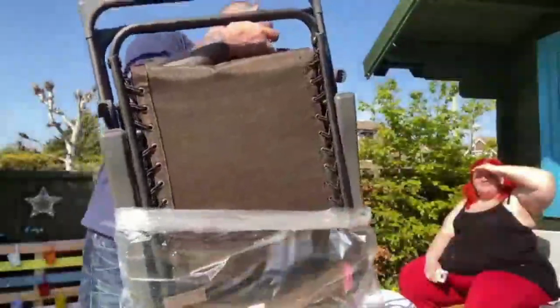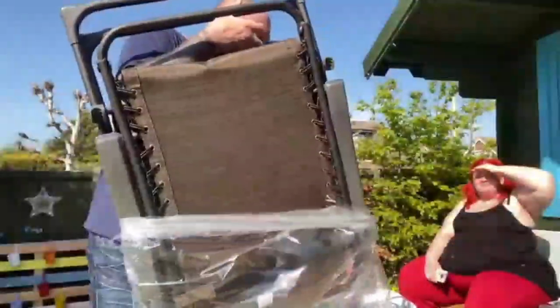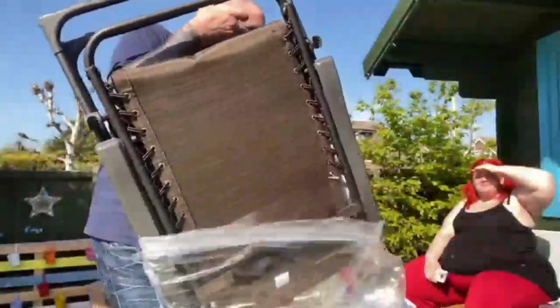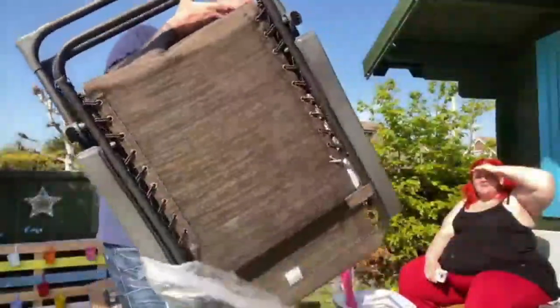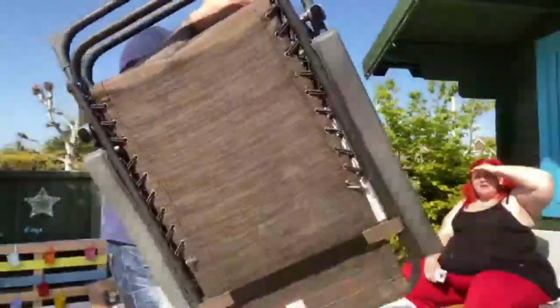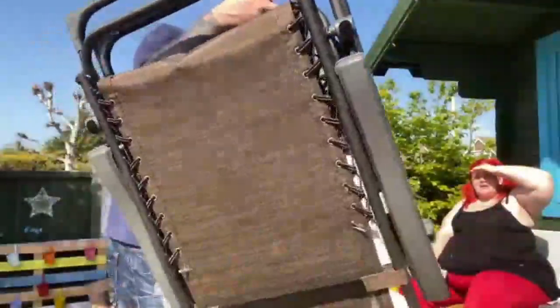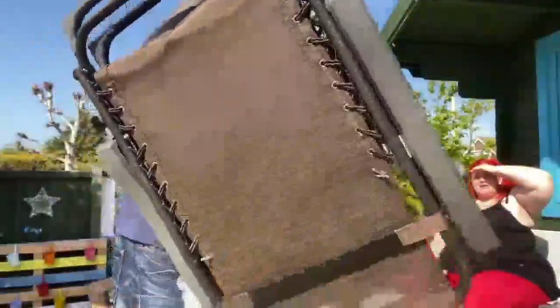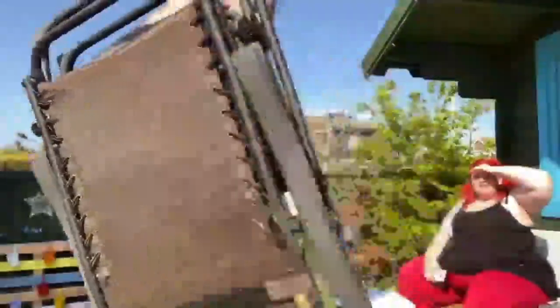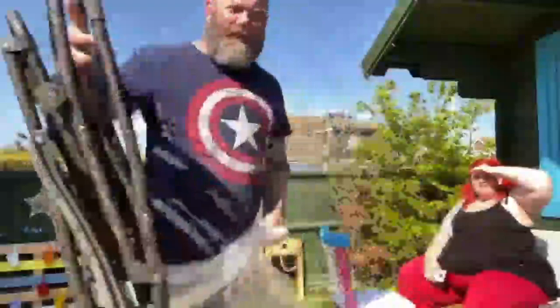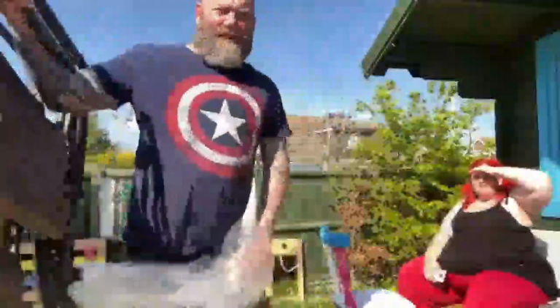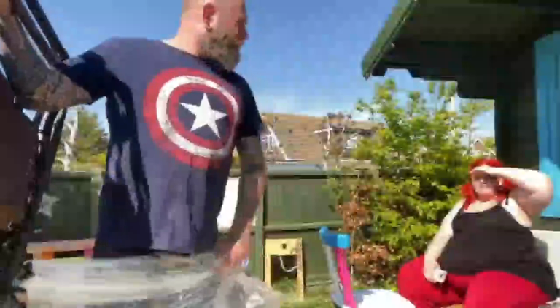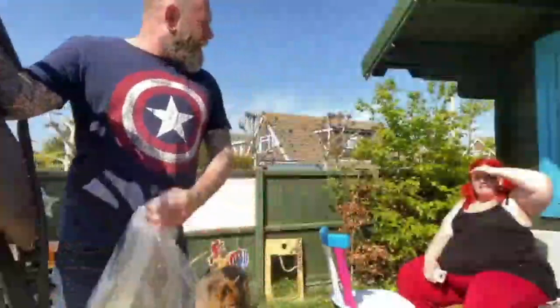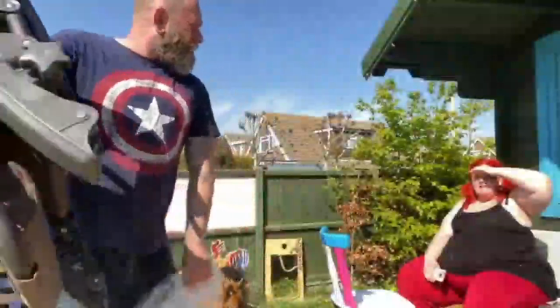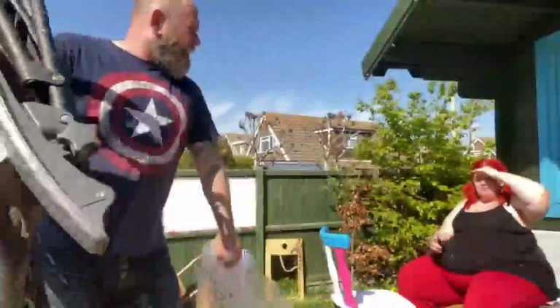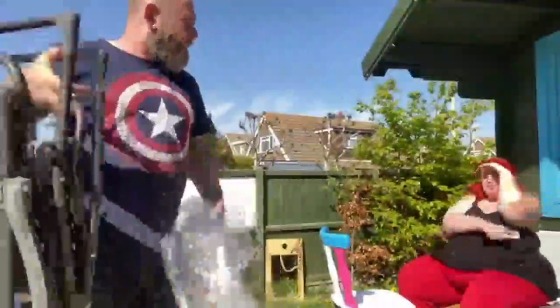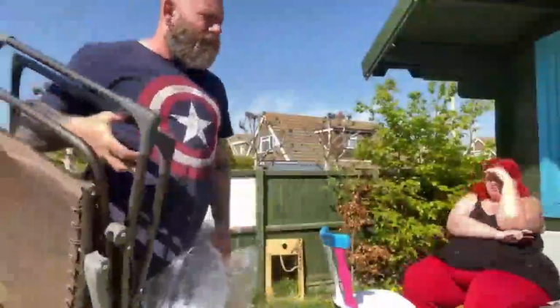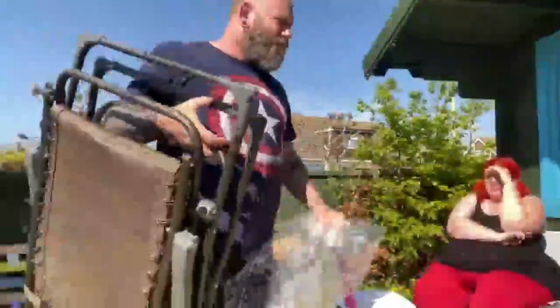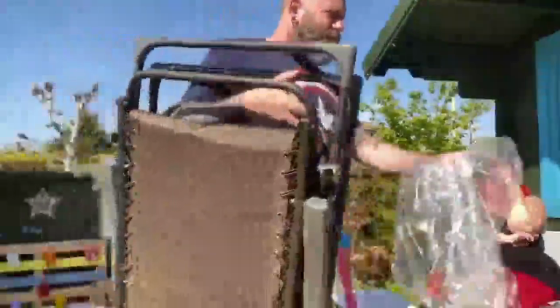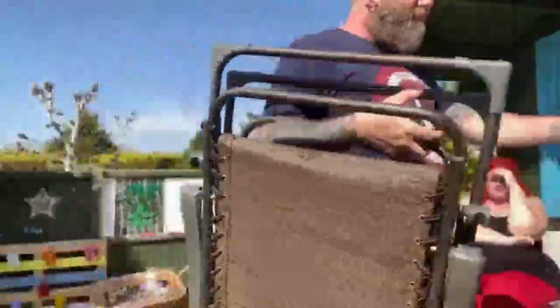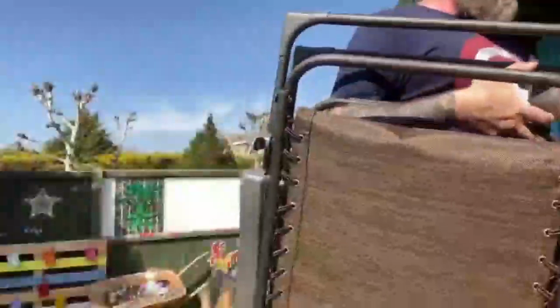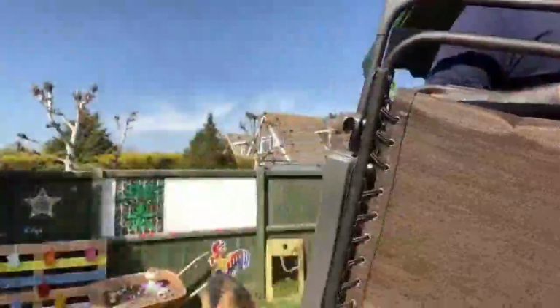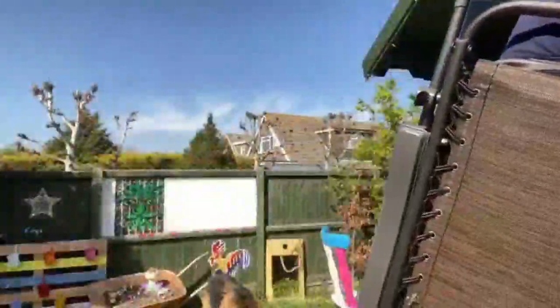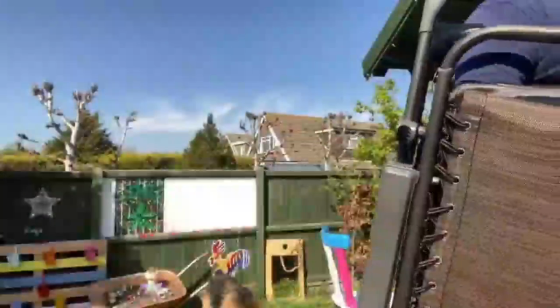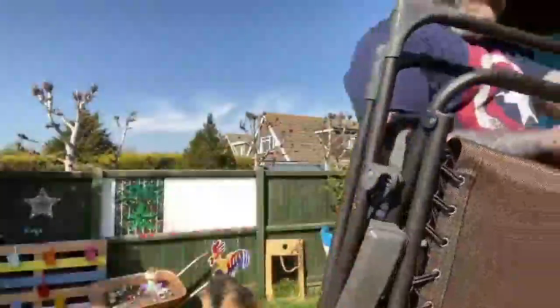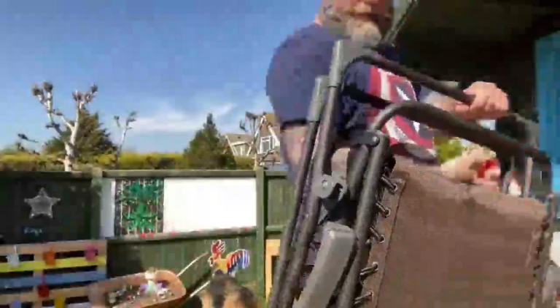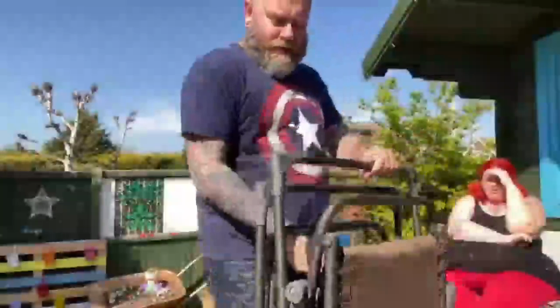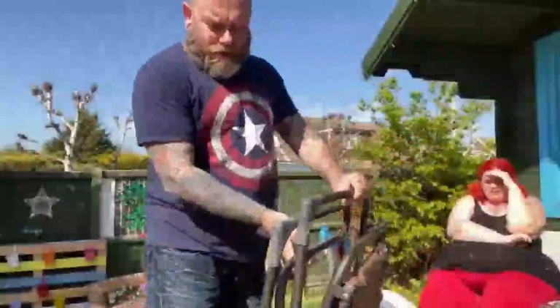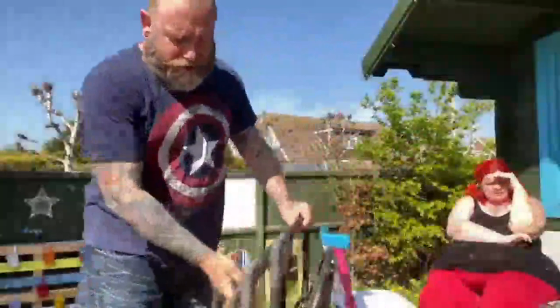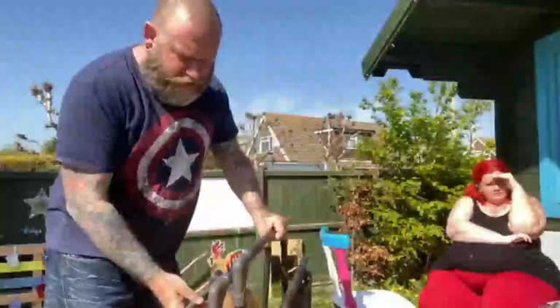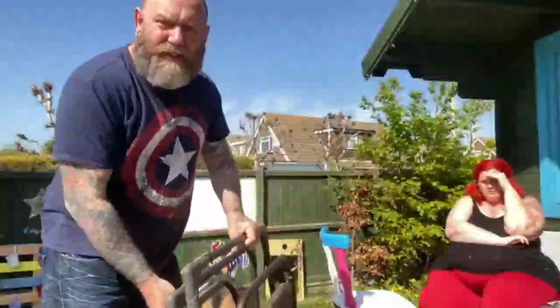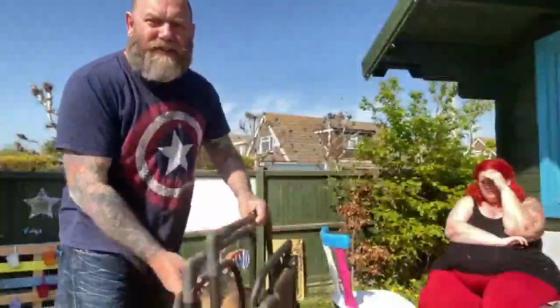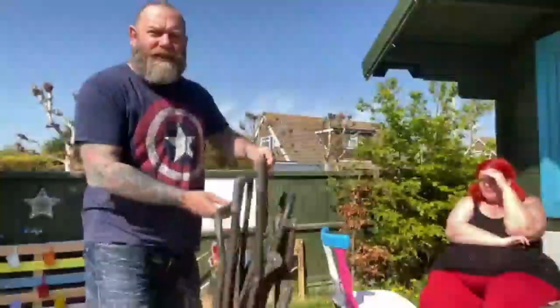£49 is not cheap for garden chairs really, but there's two of them and they're reclining.